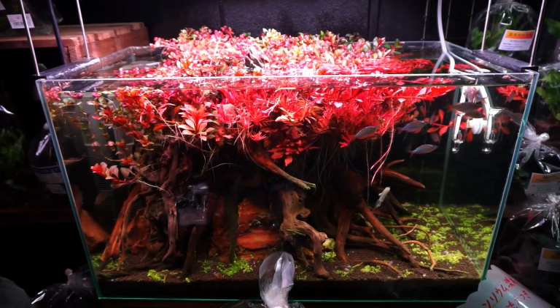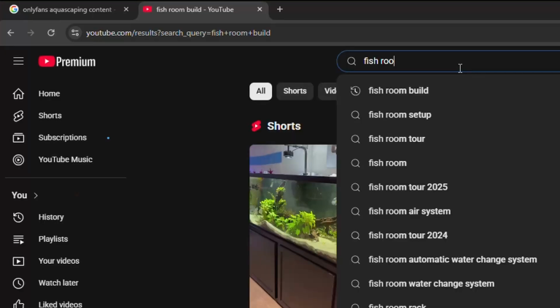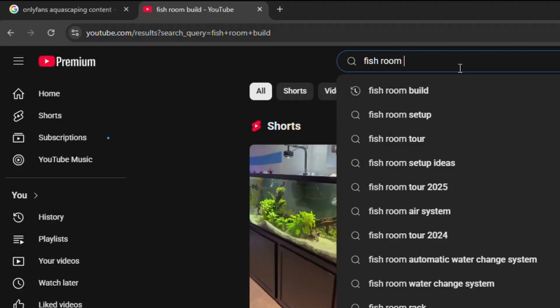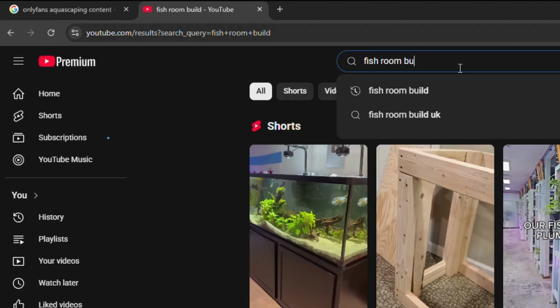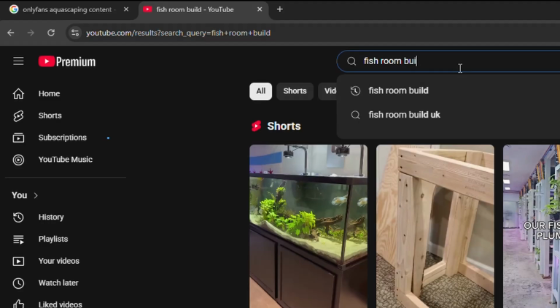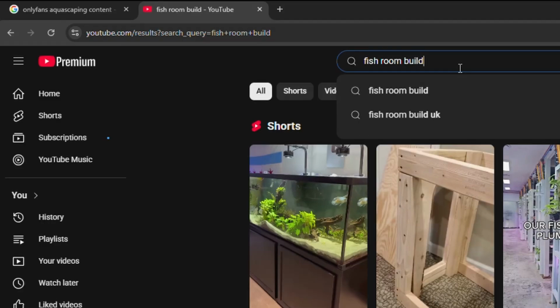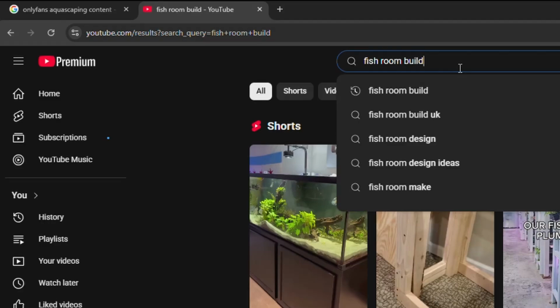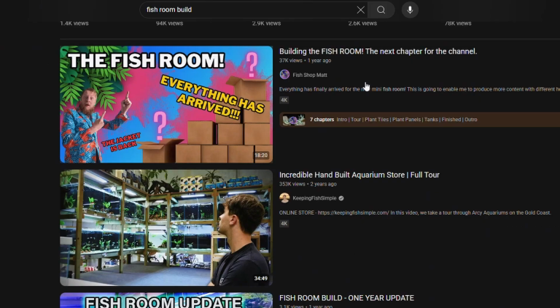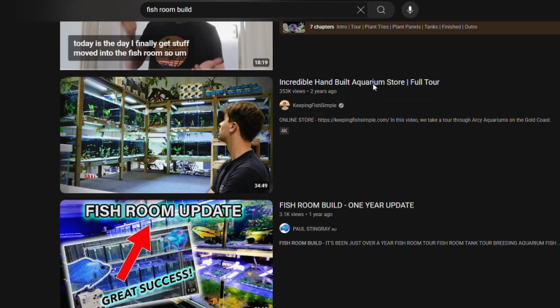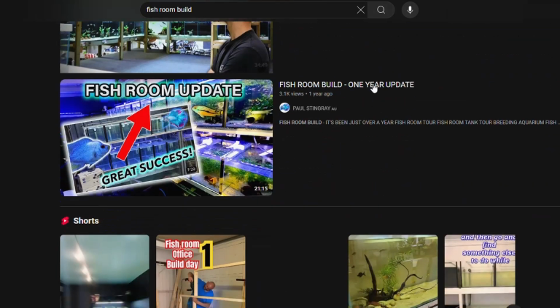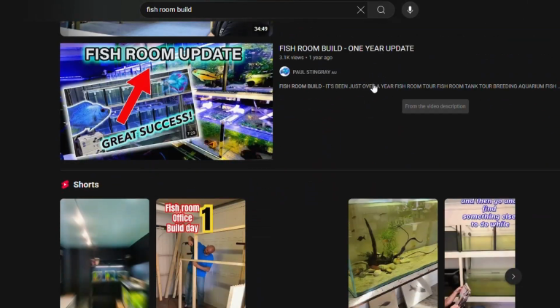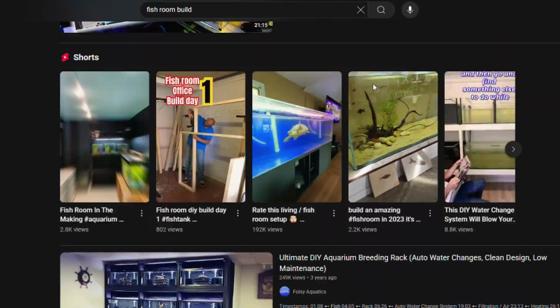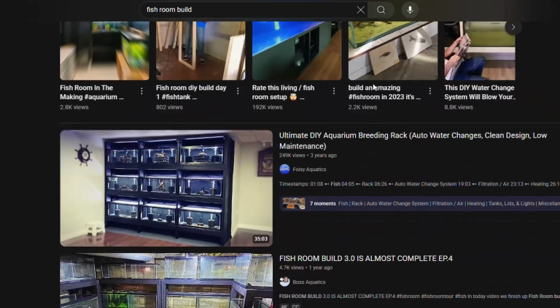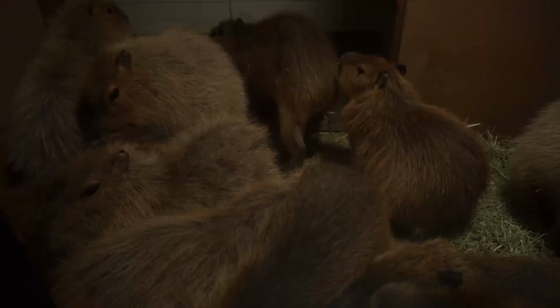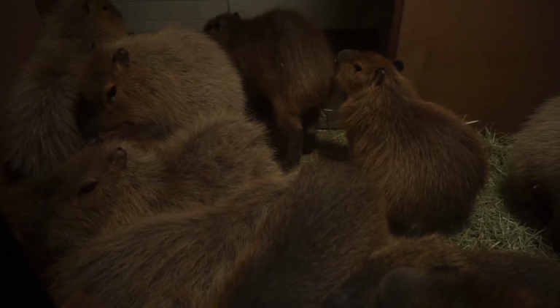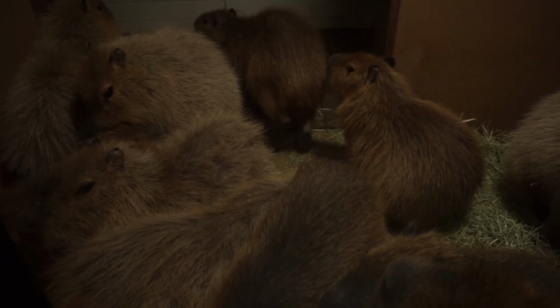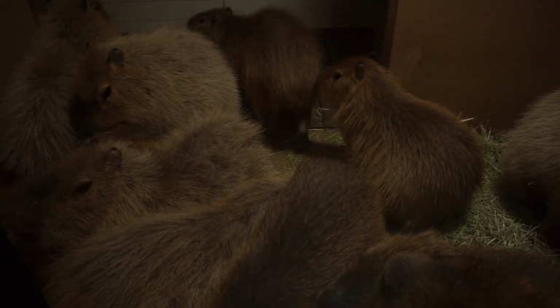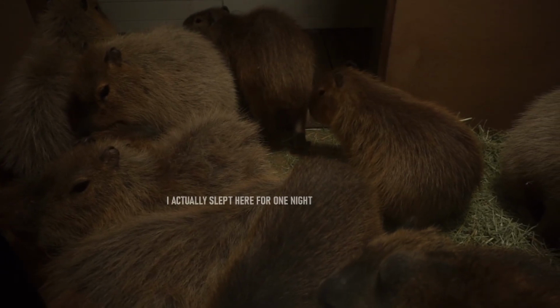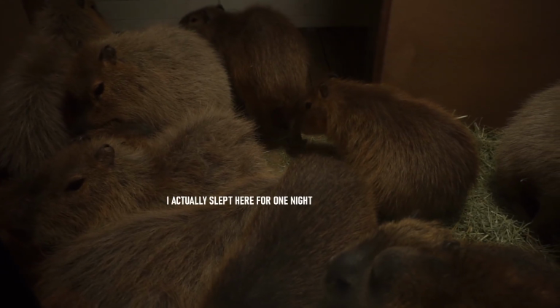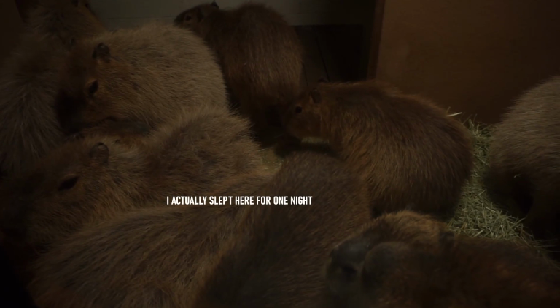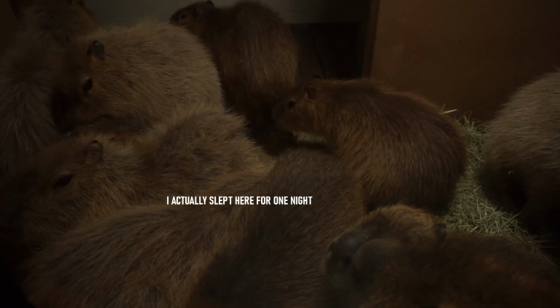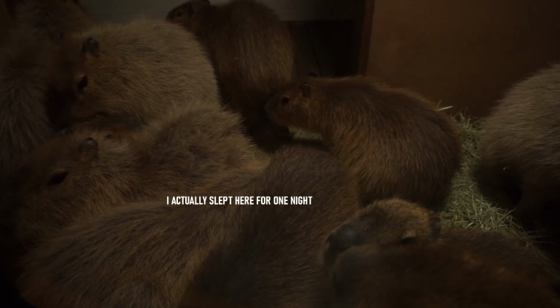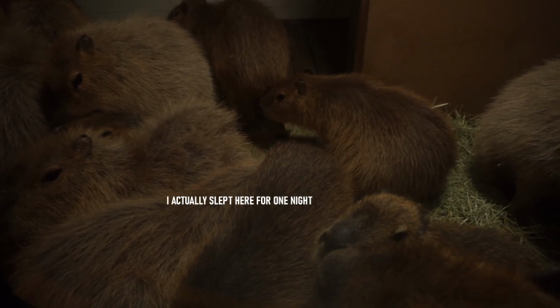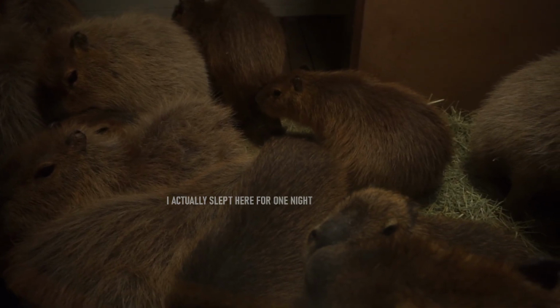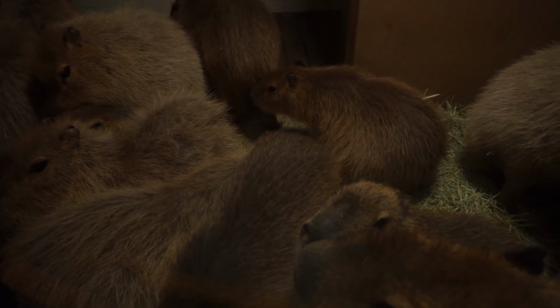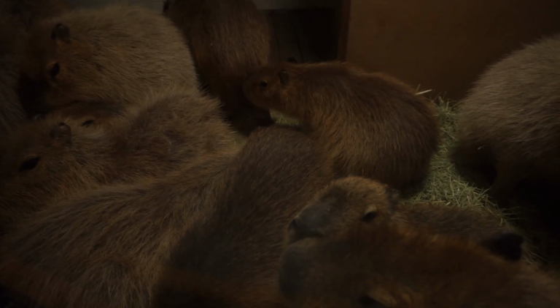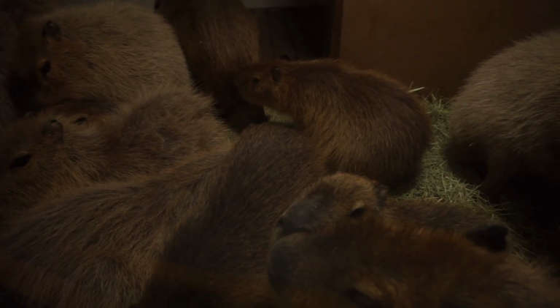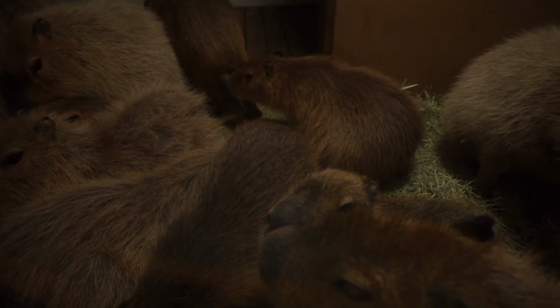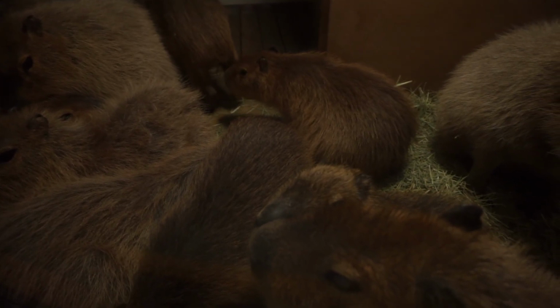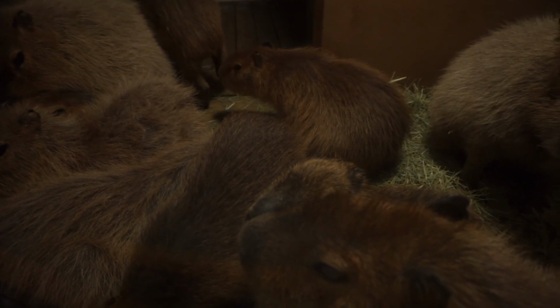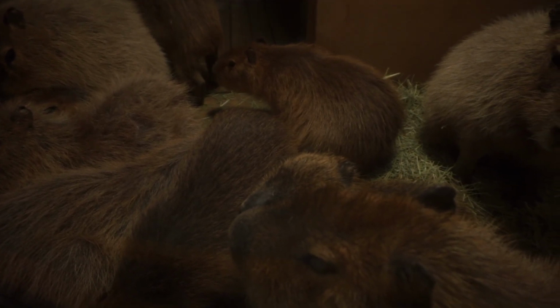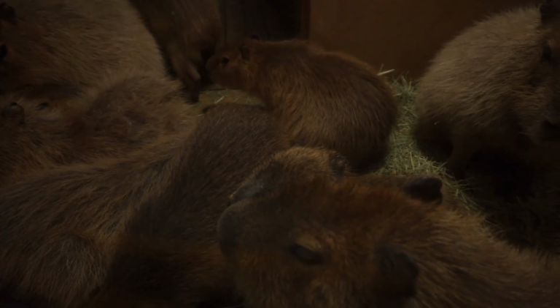Fish rooms are becoming quite popular, and I'm trying to build one myself. However, I also sleep in it. Thankfully, Hyger has sent me their new ultra-quiet air pump.